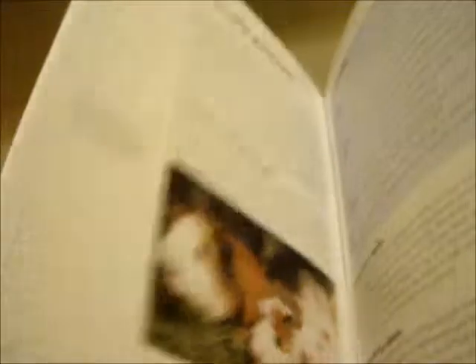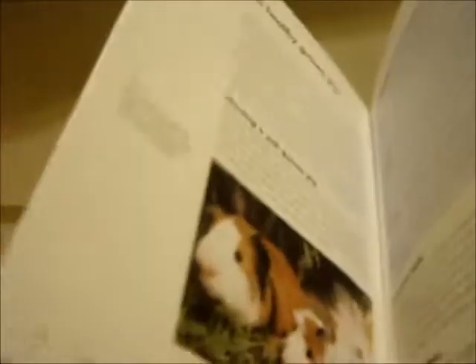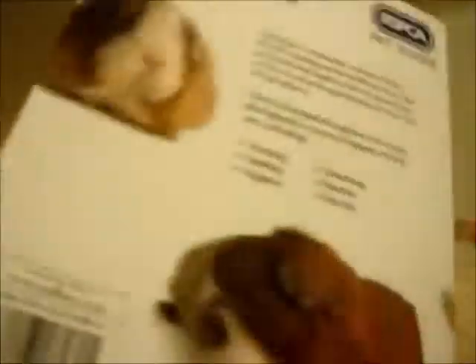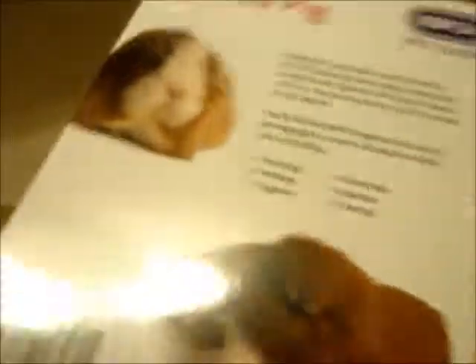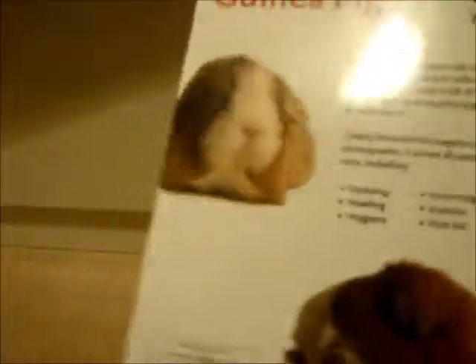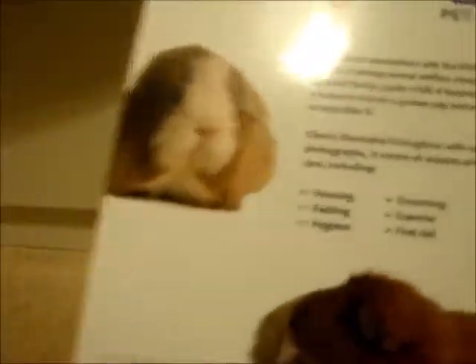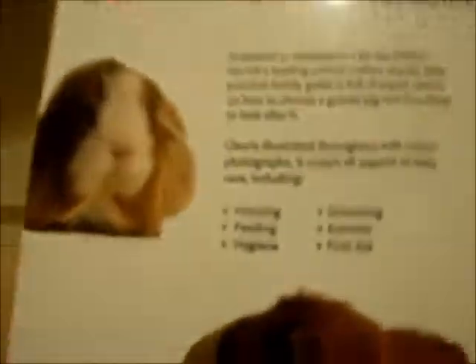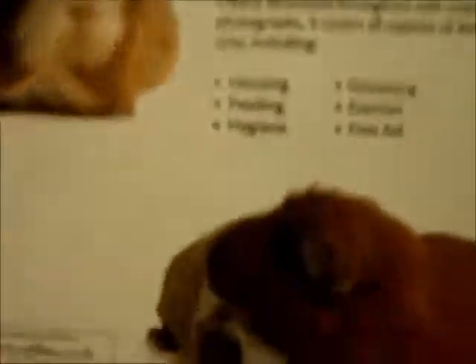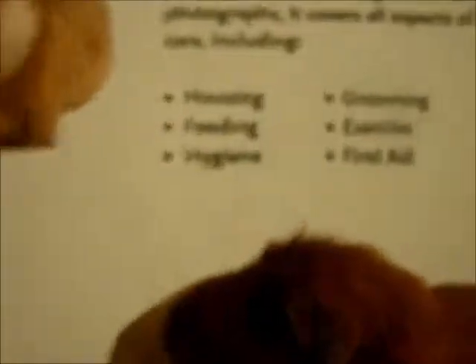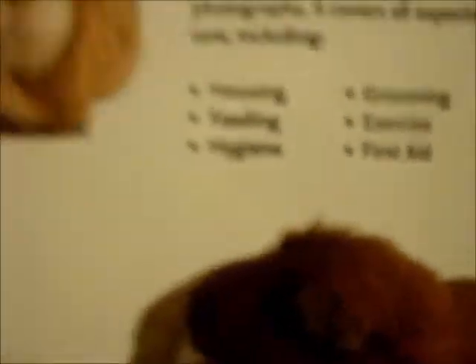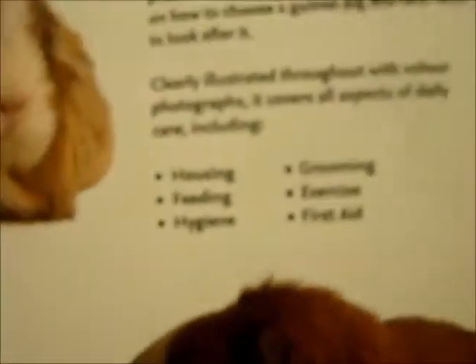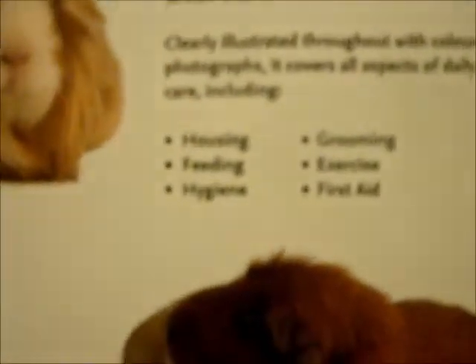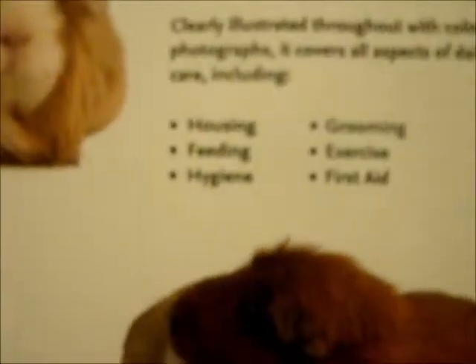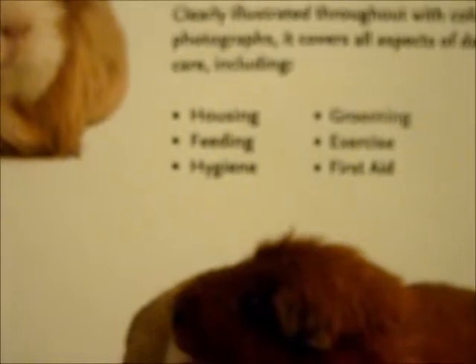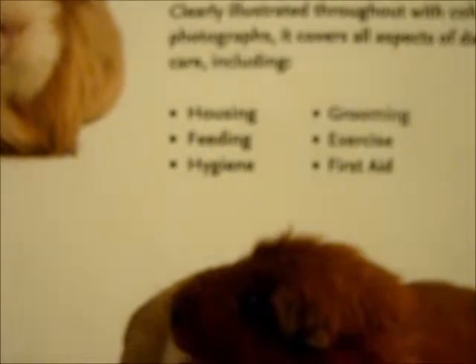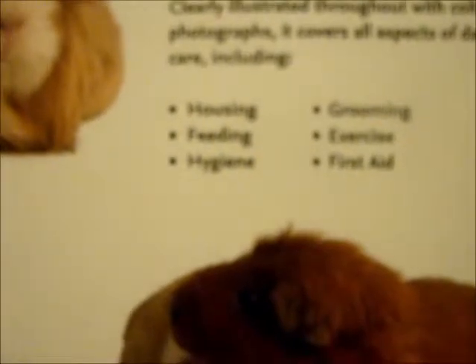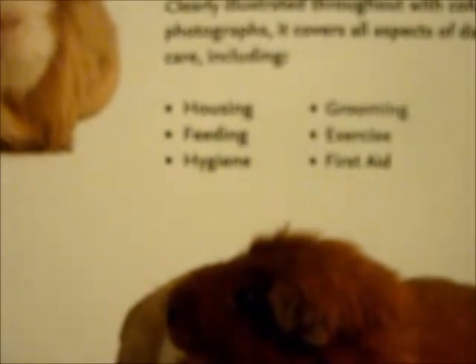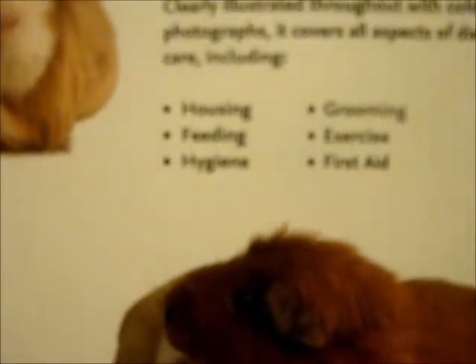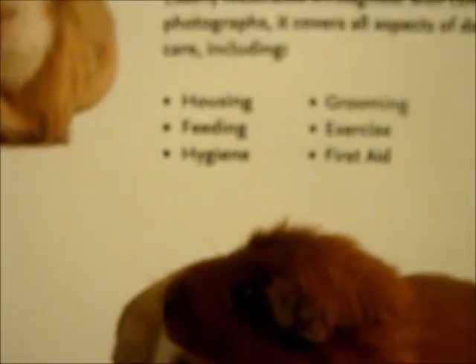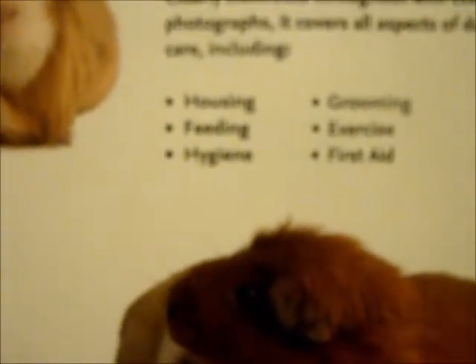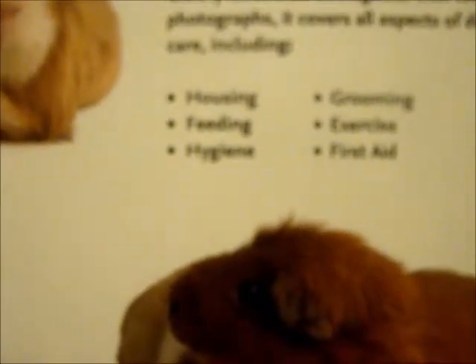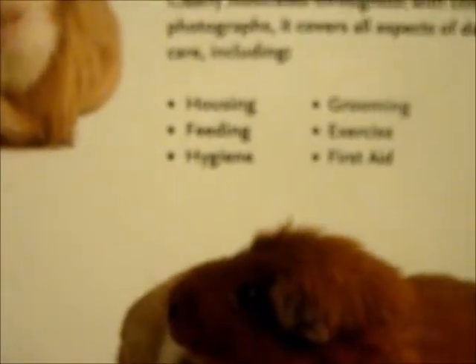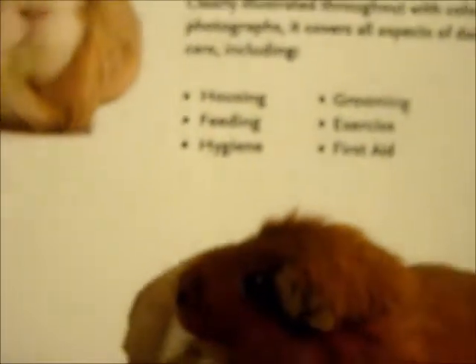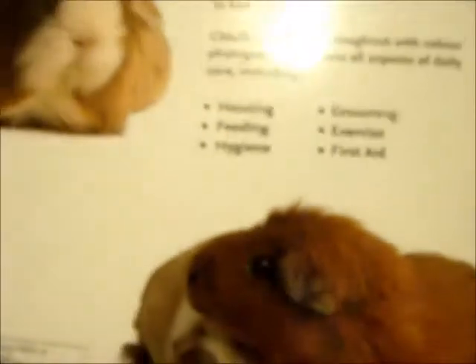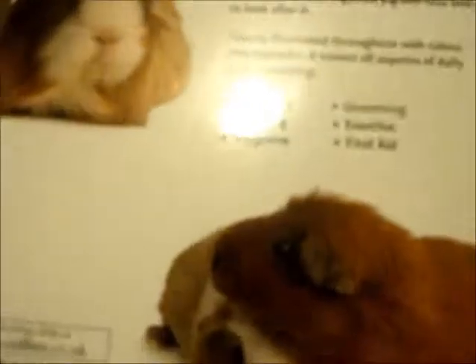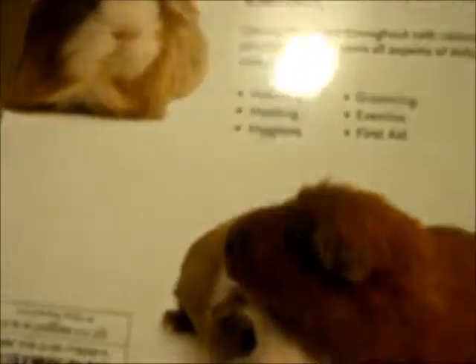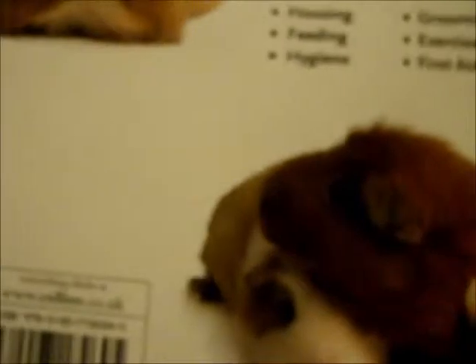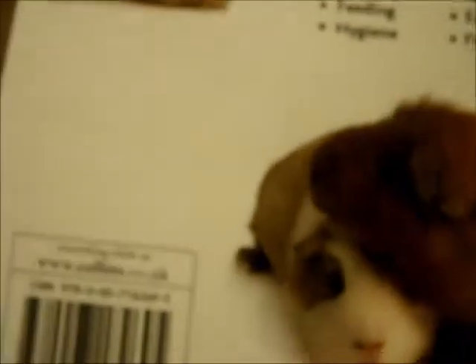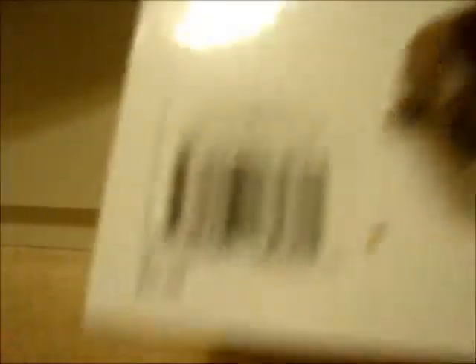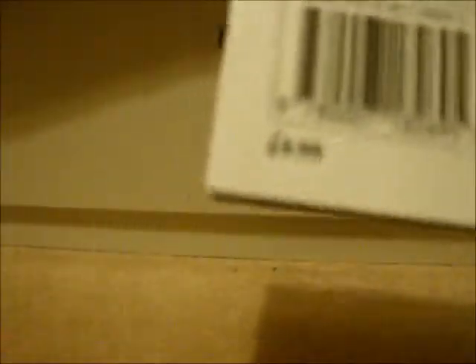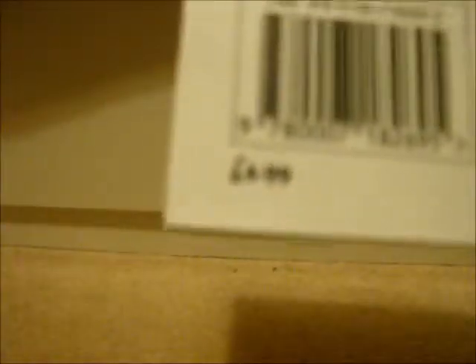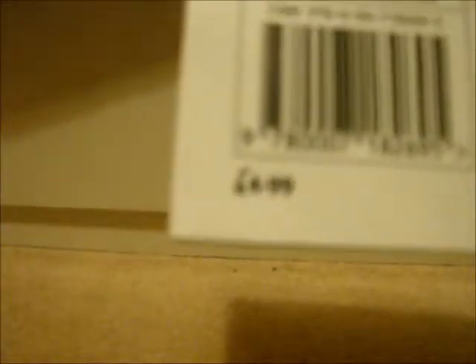Overall this is quite a good book and it covers all of those things: housing, feeding, hygiene, grooming, exercise and first aid. So apparently it was £4.99, but it's probably a bit cheaper than that because that one's from Amazon.